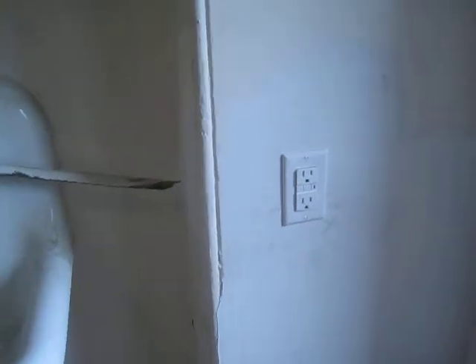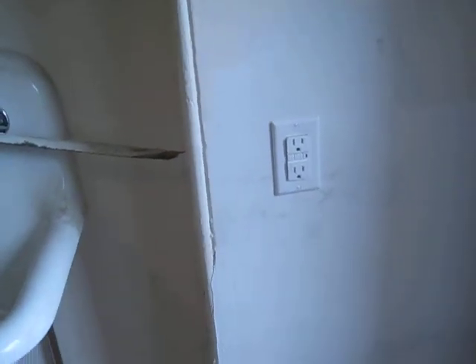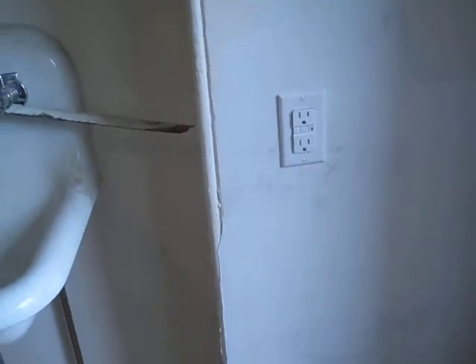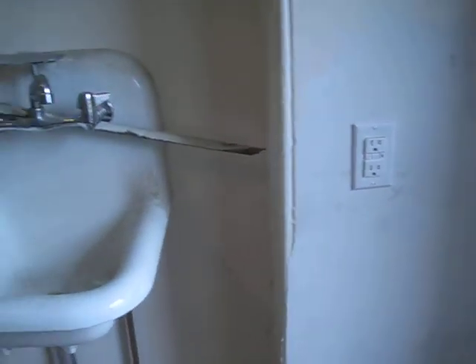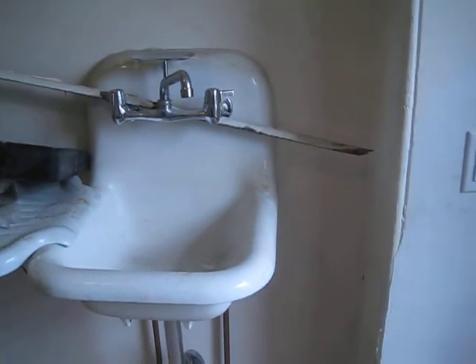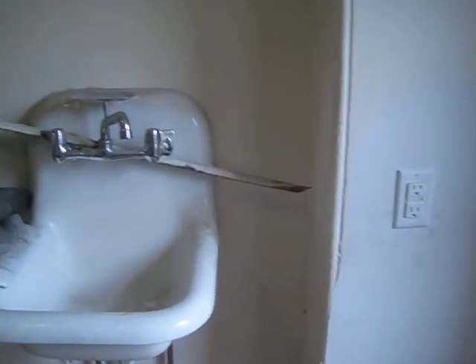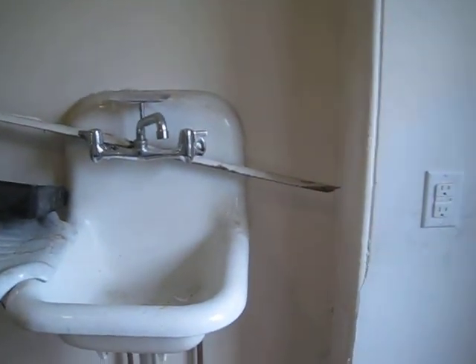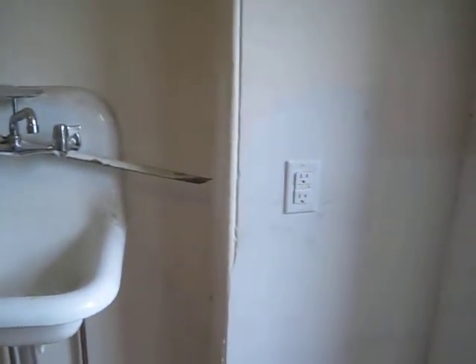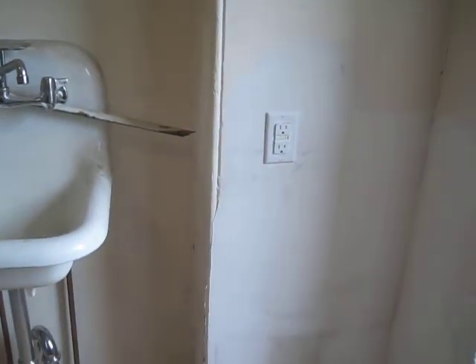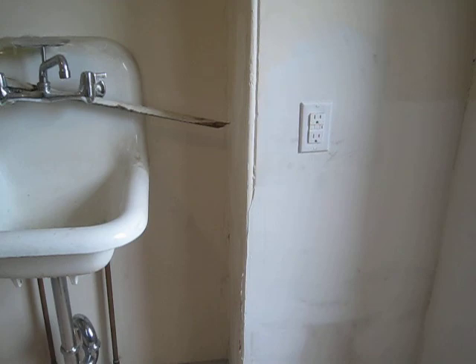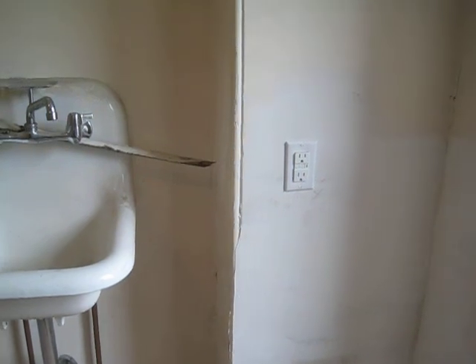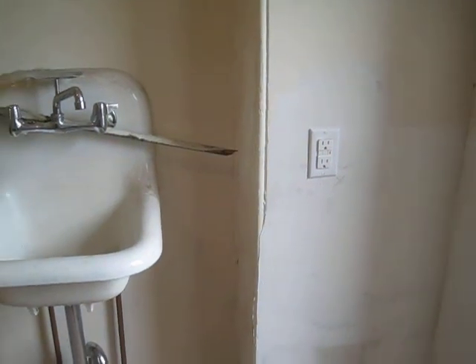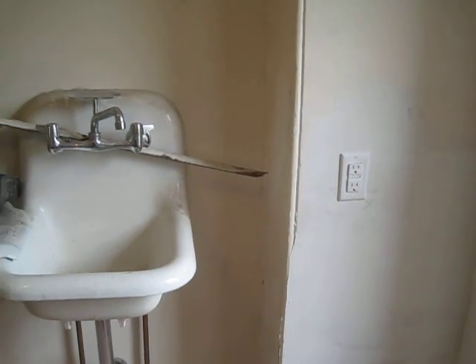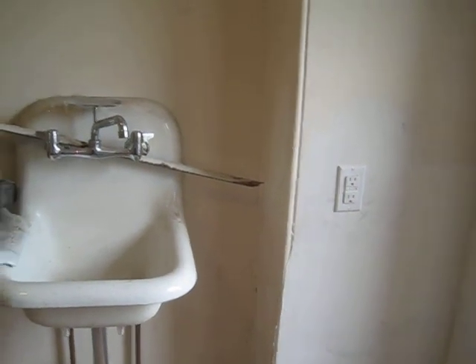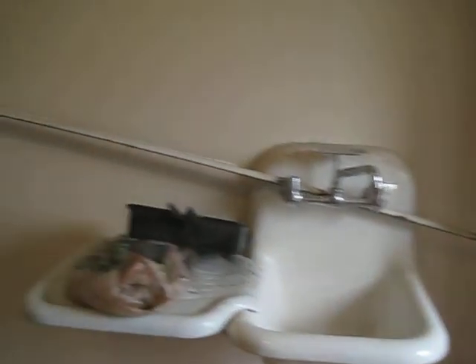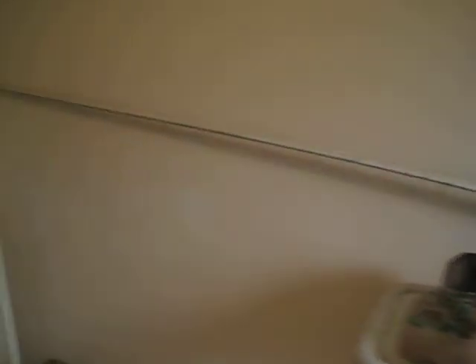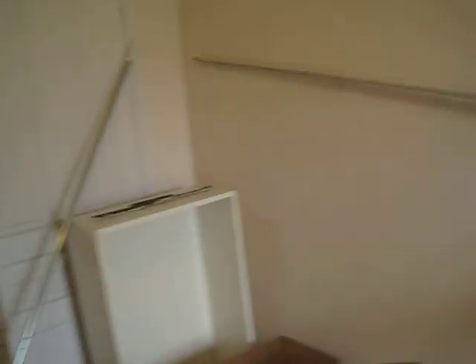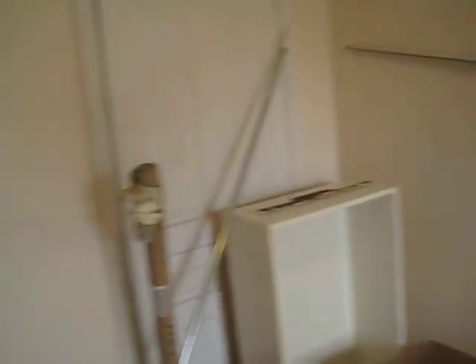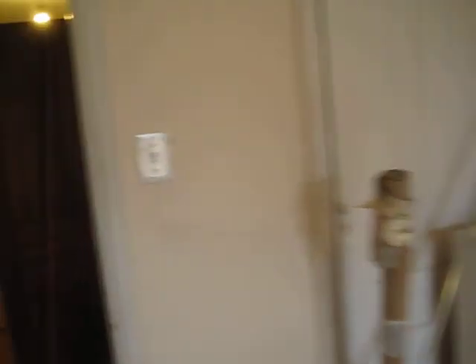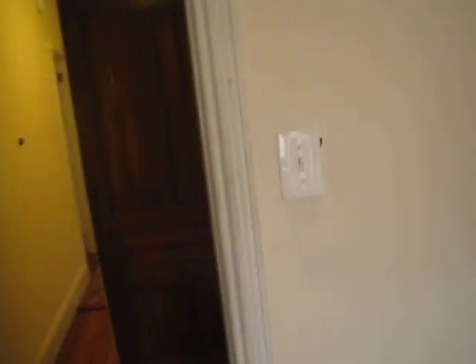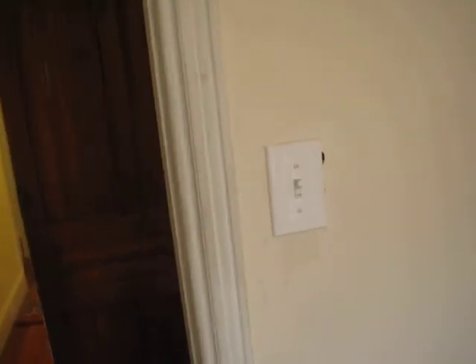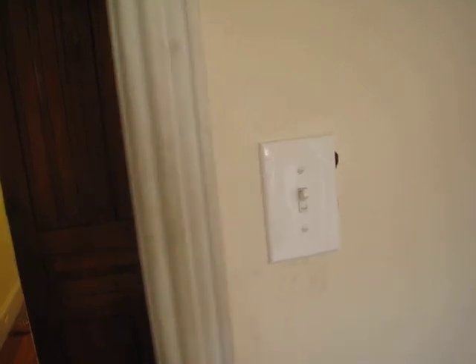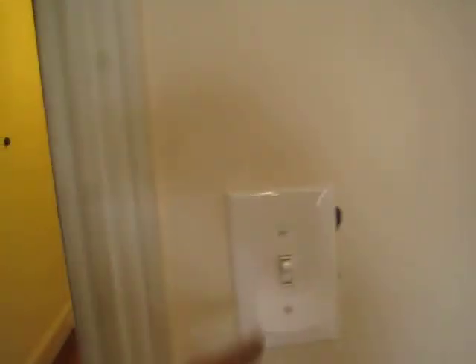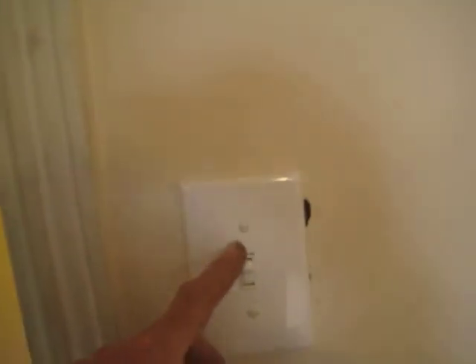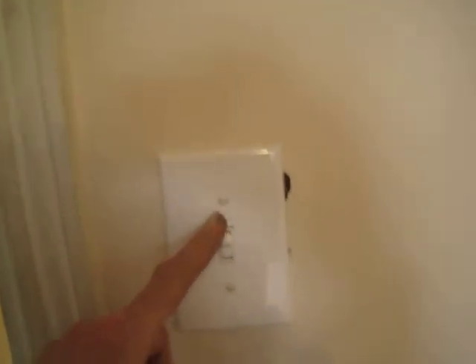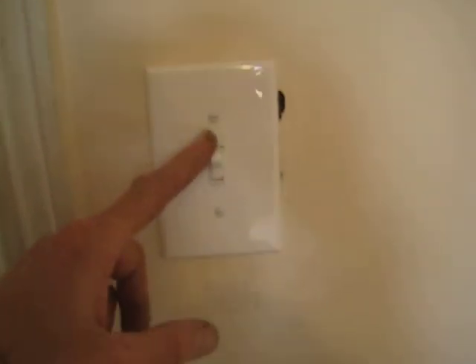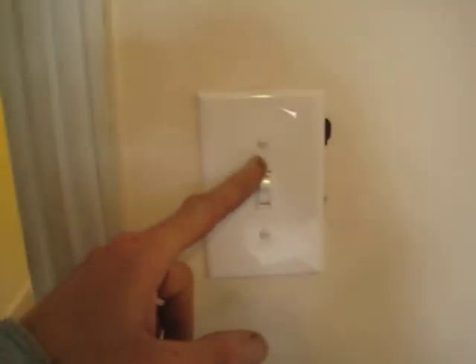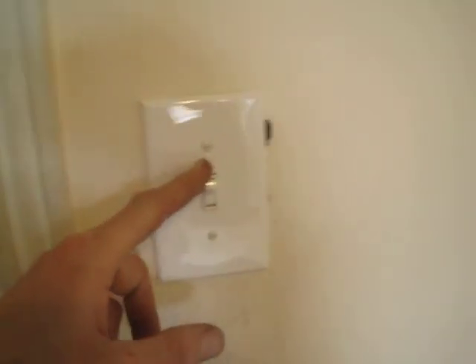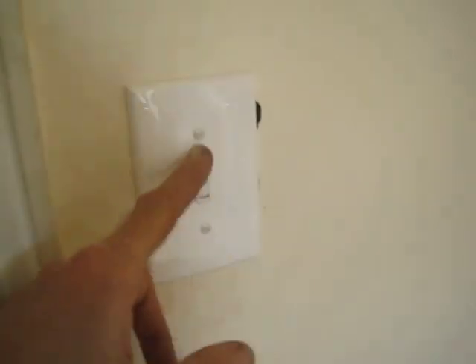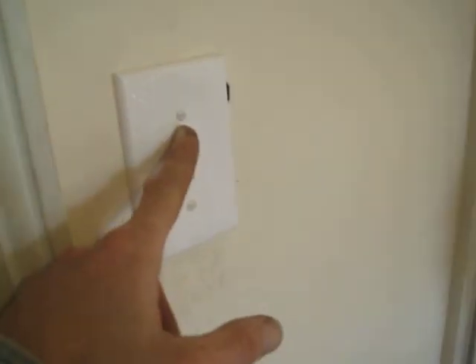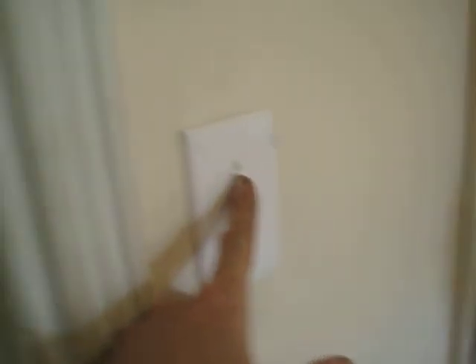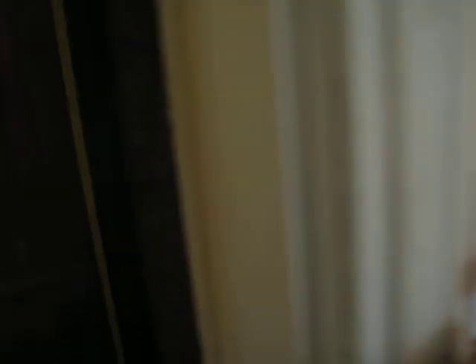New GFCI installed because it's near a sink, which will be good for a kitchen. Dedicated circuit. There's another ding here that can be patched by plasterers or painters. There's still plenty to do in this house.